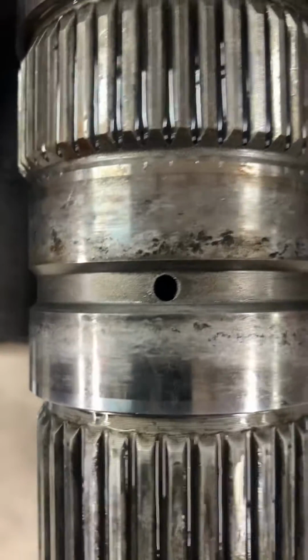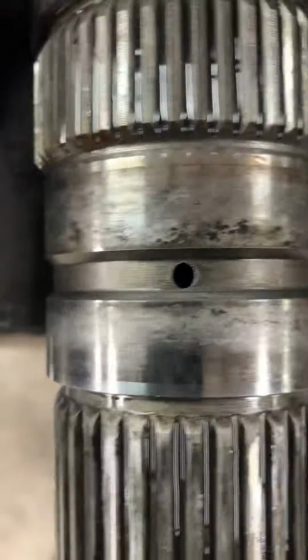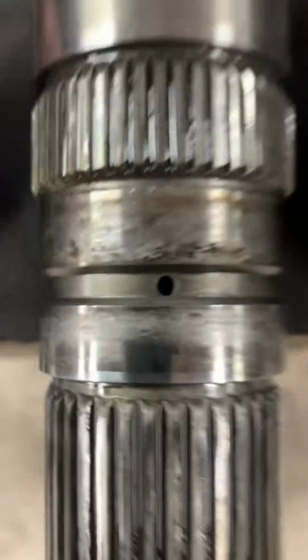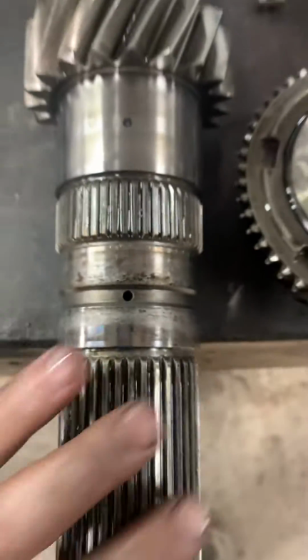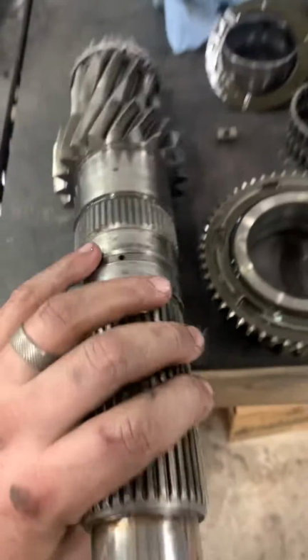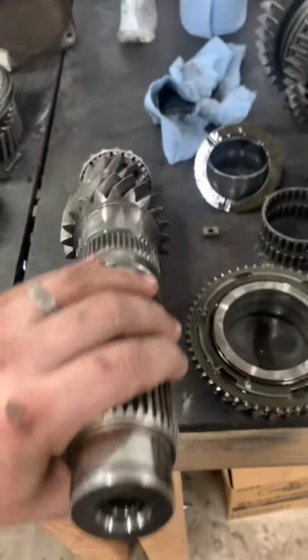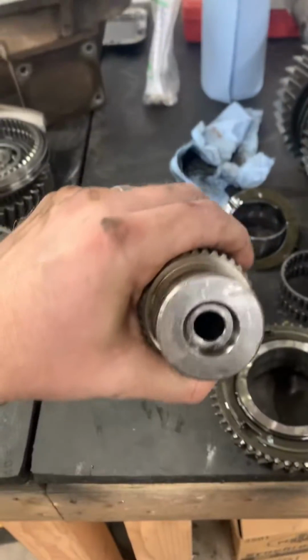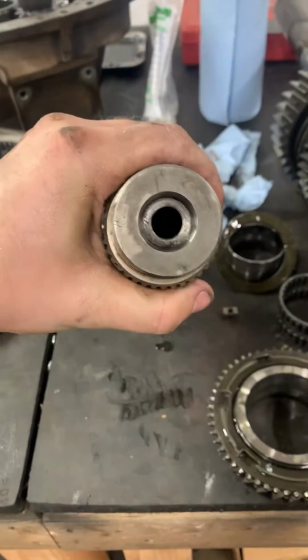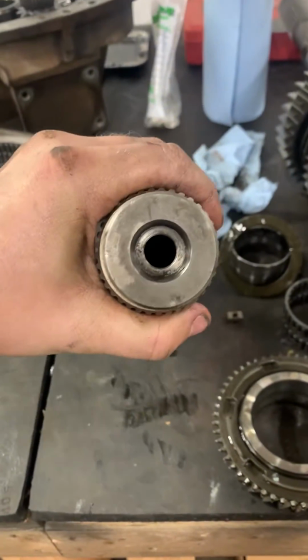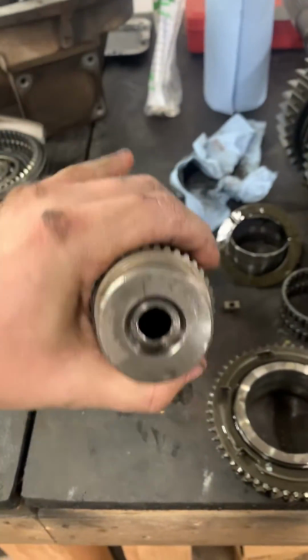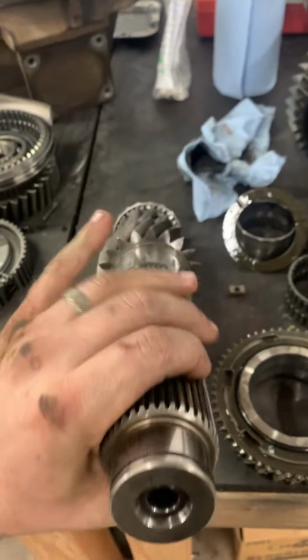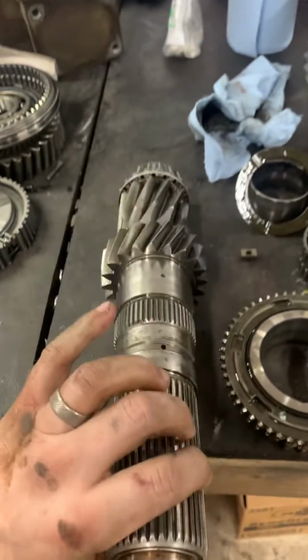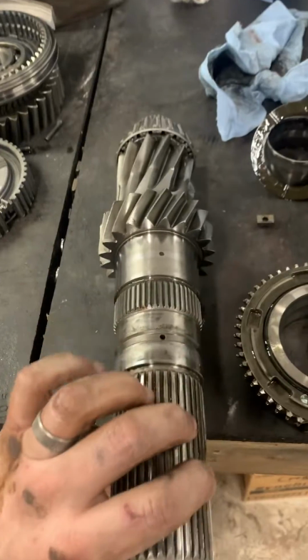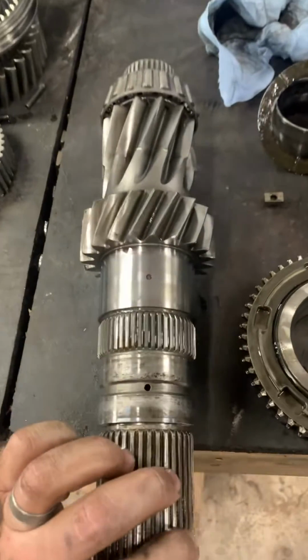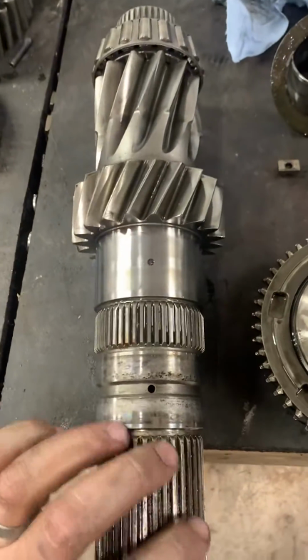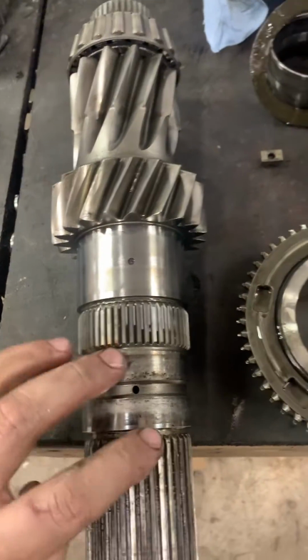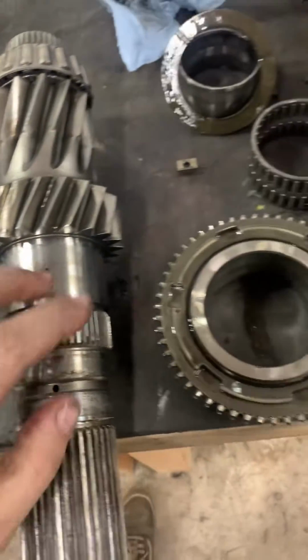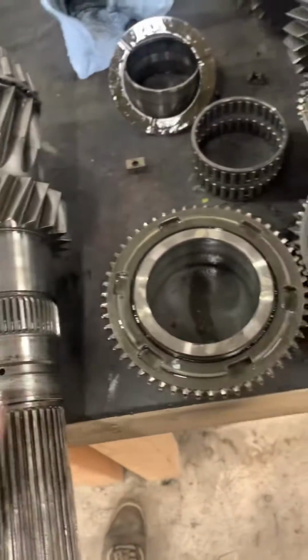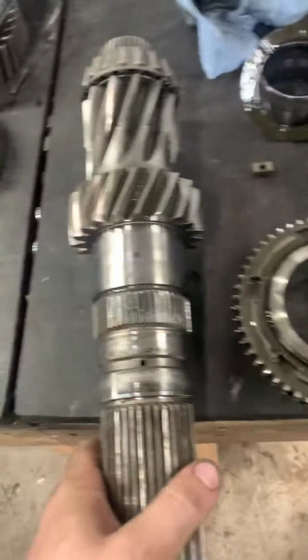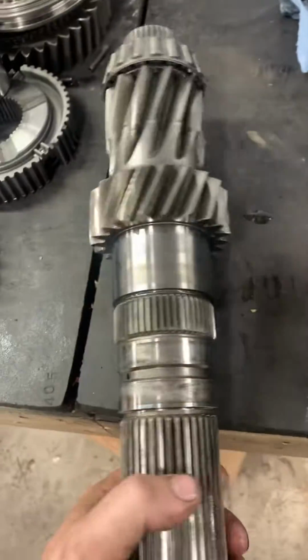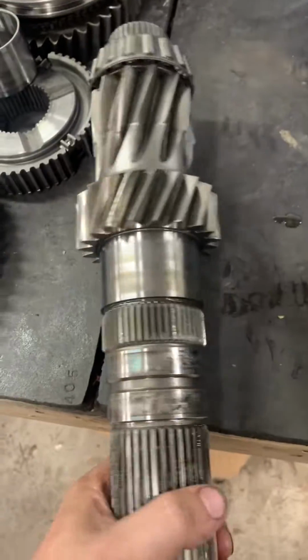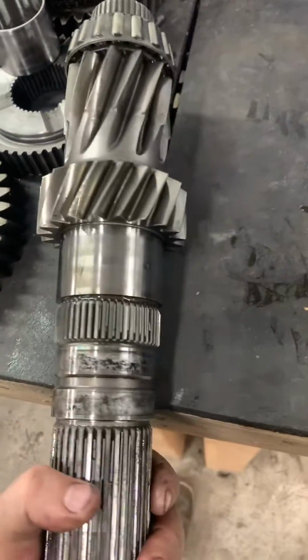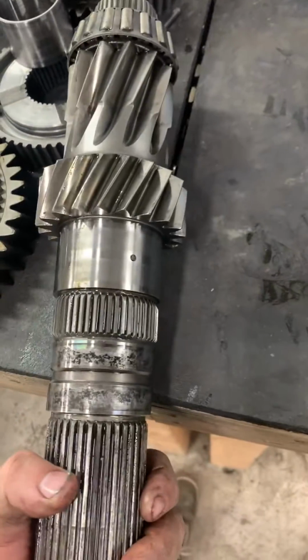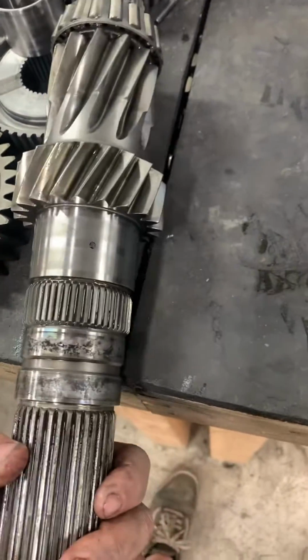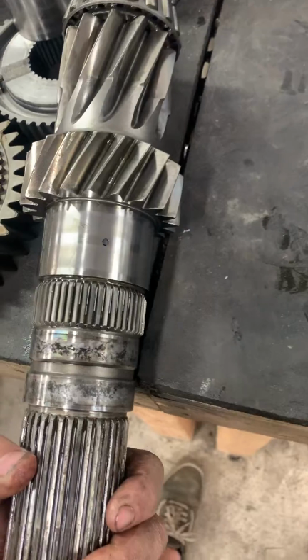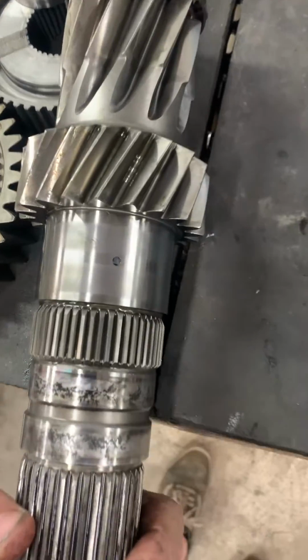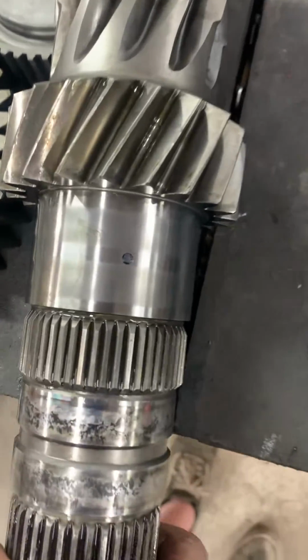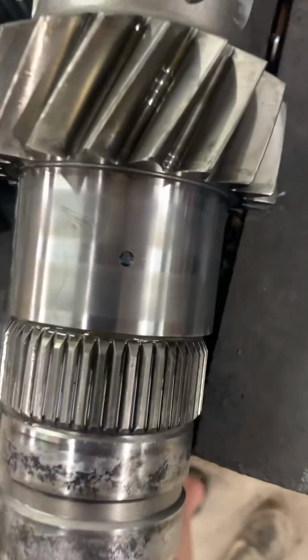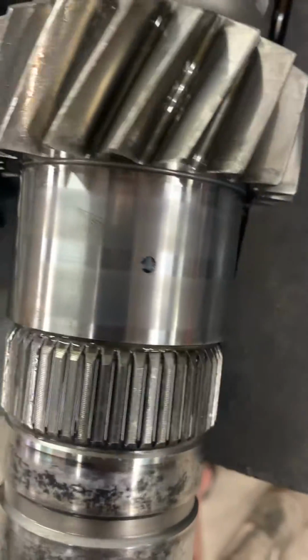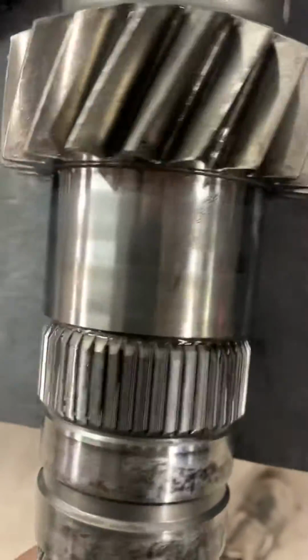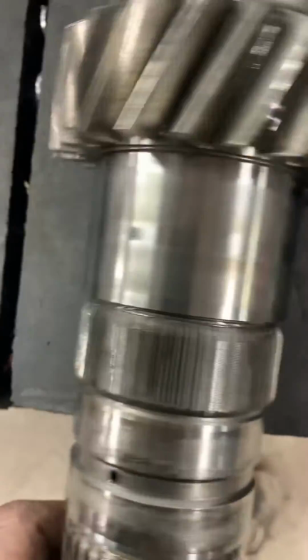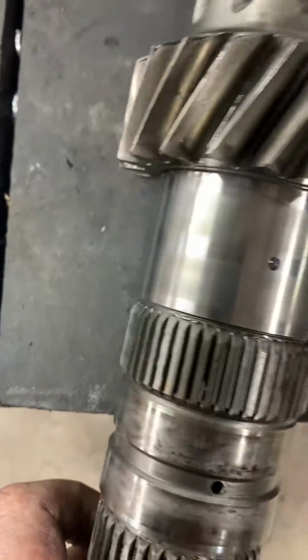This guy right here is a little bit more open, but you can see the oil comes in through here and goes down through the shaft into these to lube these bearings. It's plugged up on the other side too — just completely gummed up.